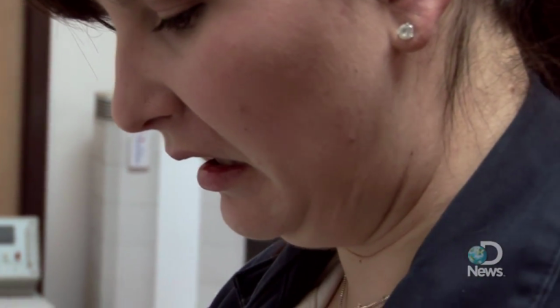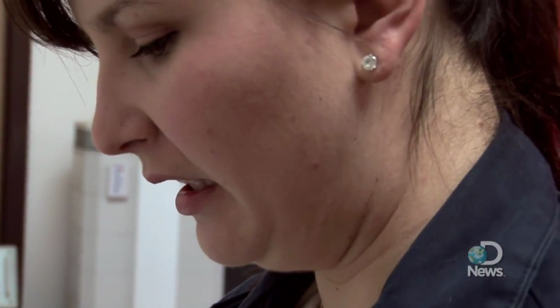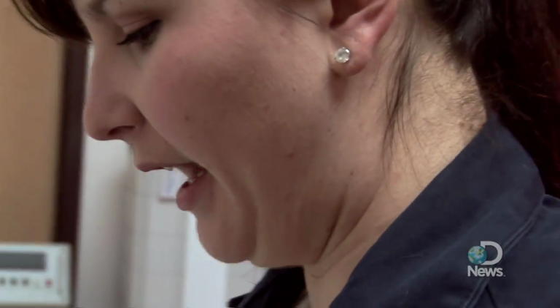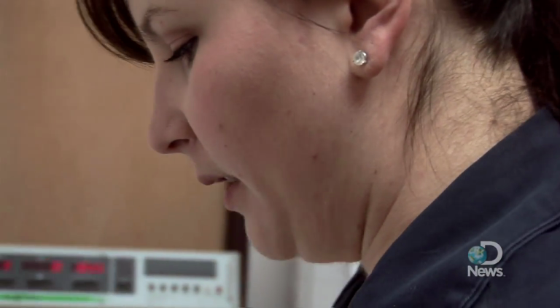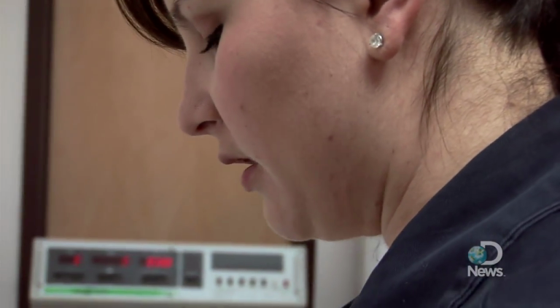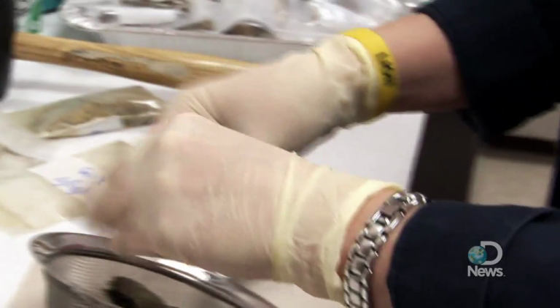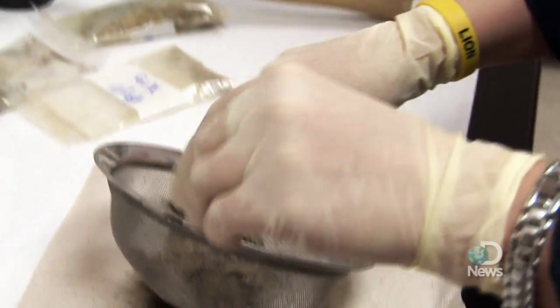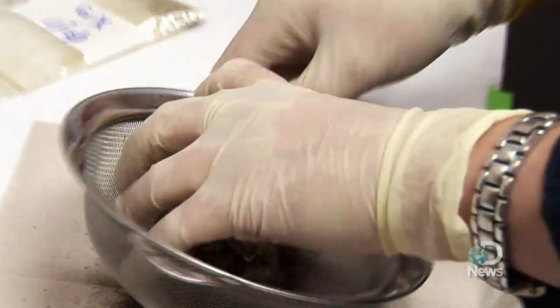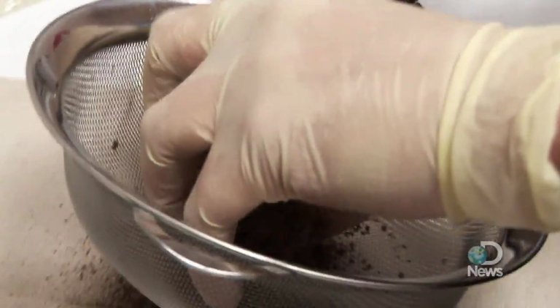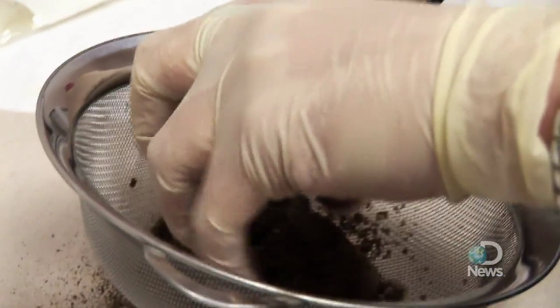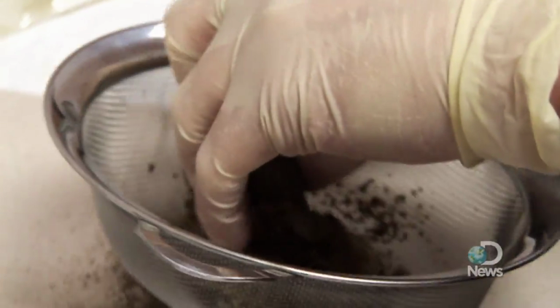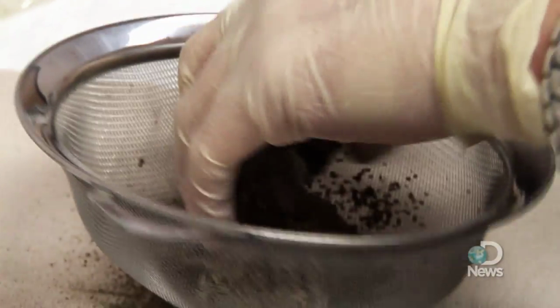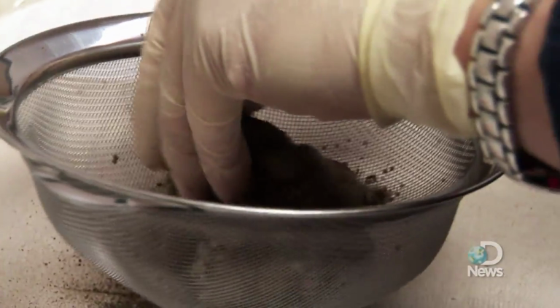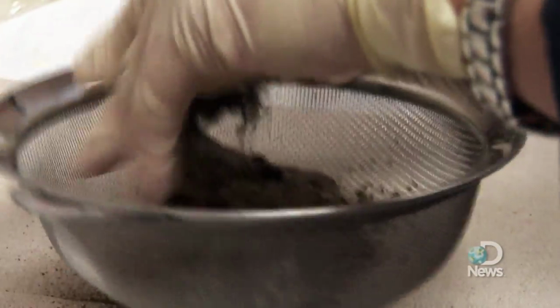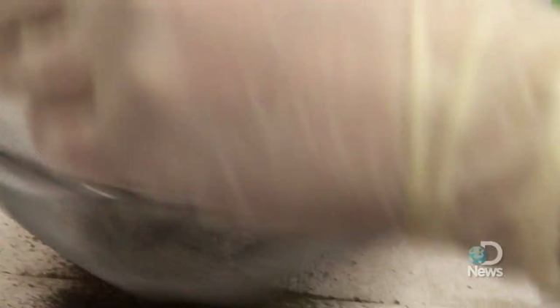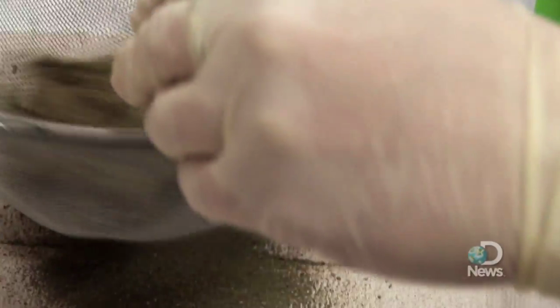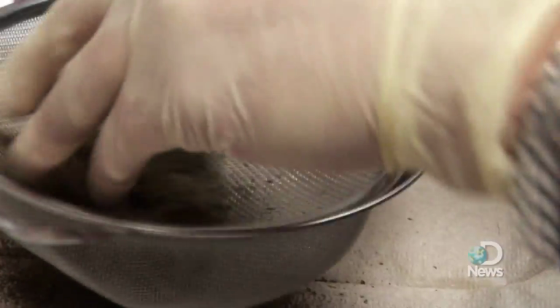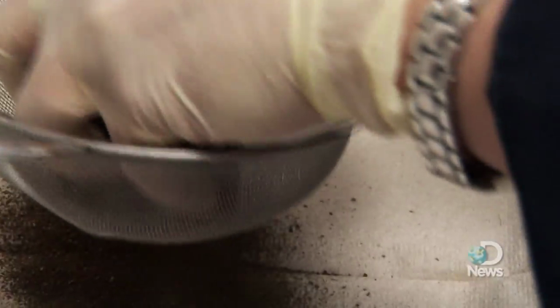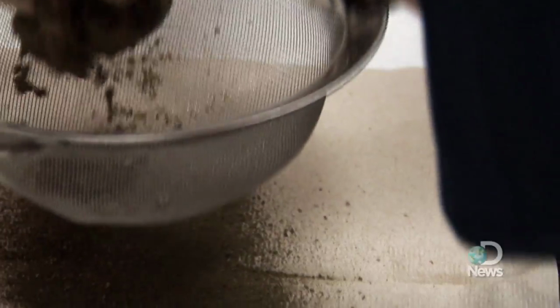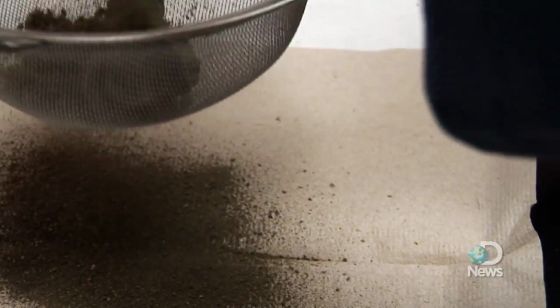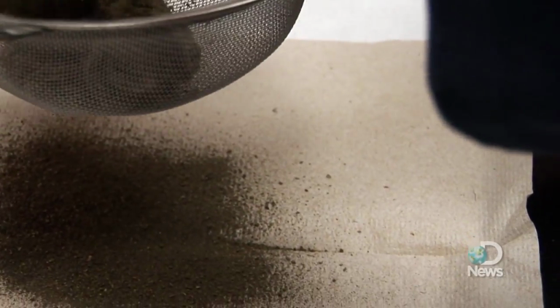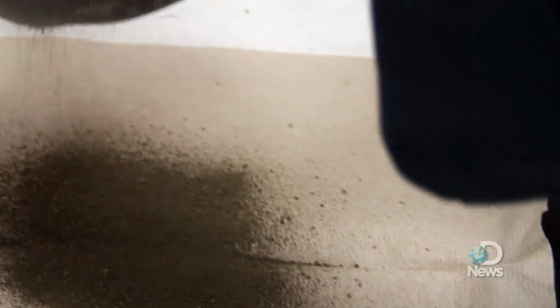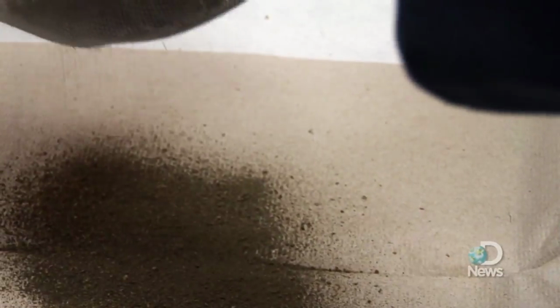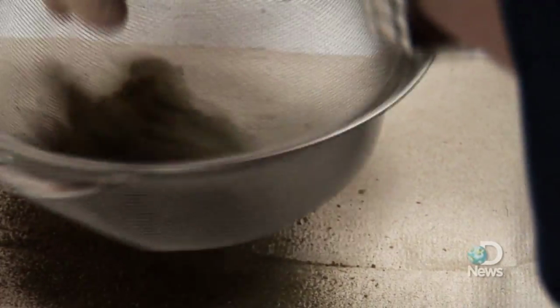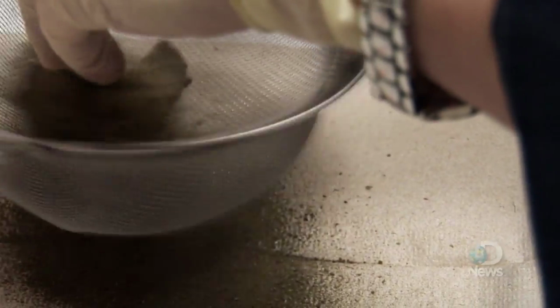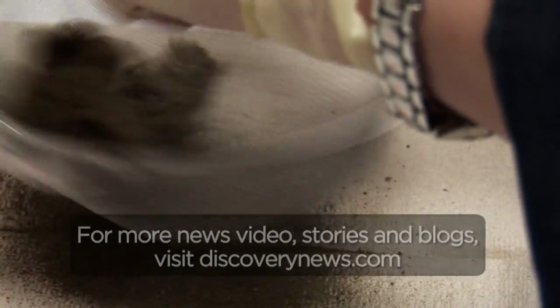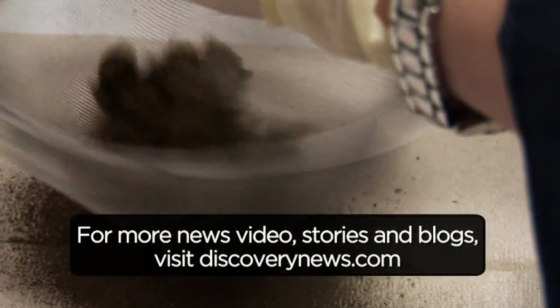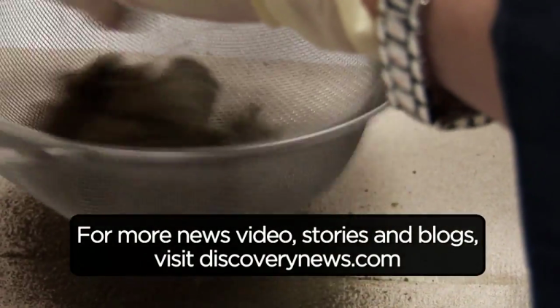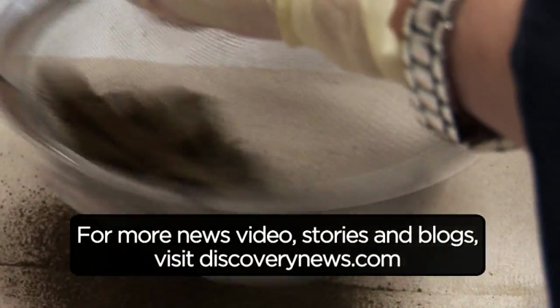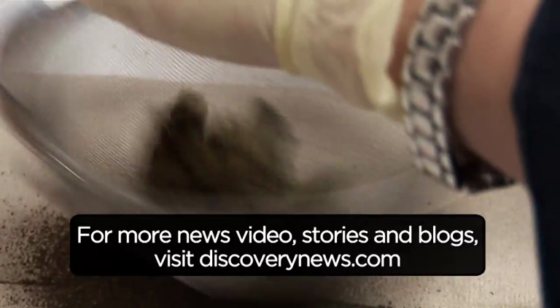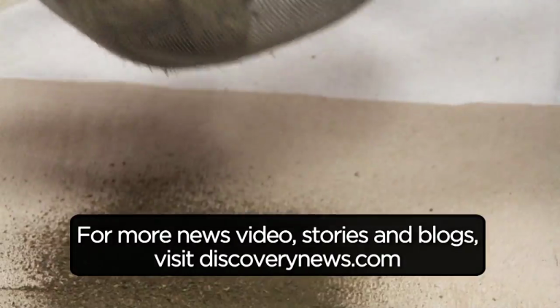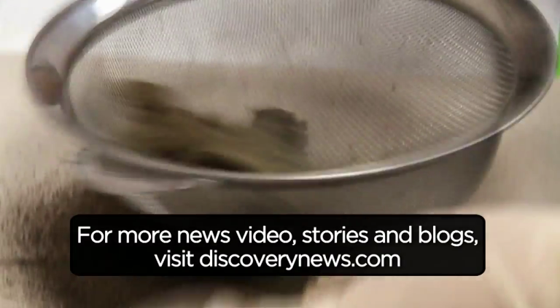That one might actually smell disgusting. I'm totally going to be ready for kids. You guys need to get Mike Rowe here. I know — we say that like three times a year. For Discovery News, I'm Jorge Ribas.